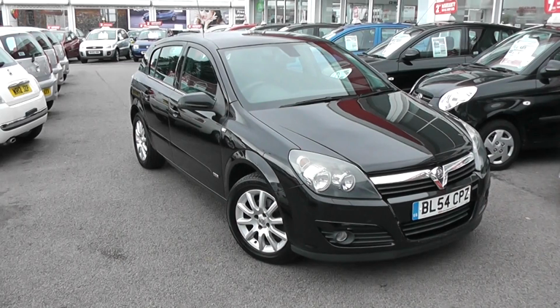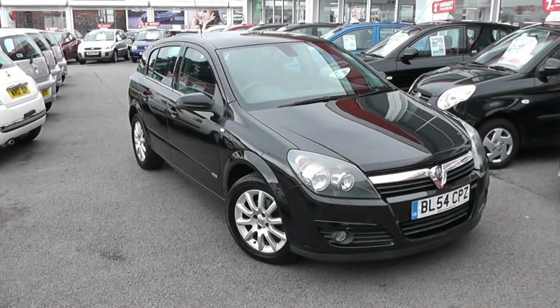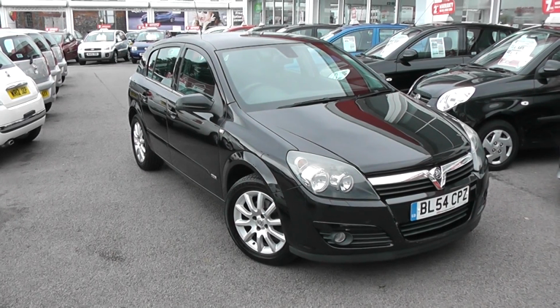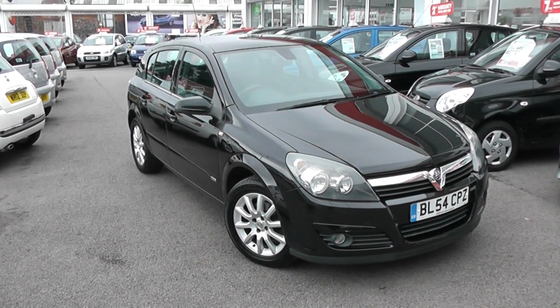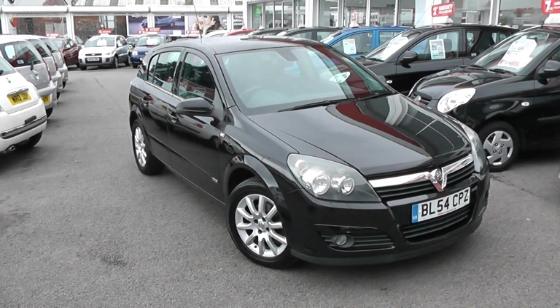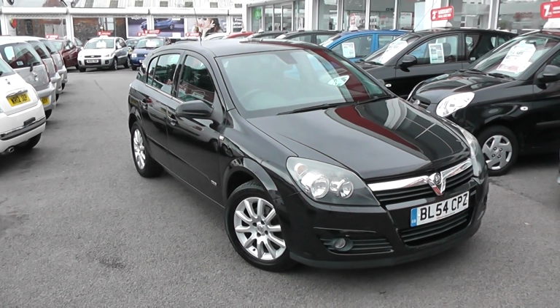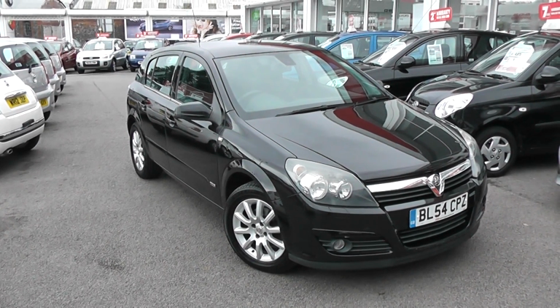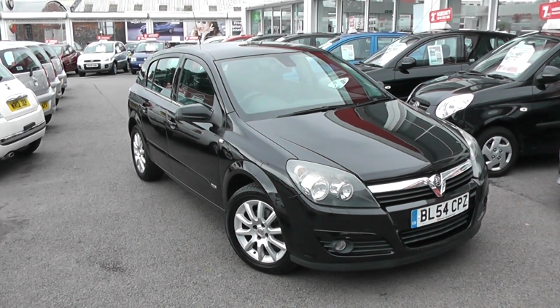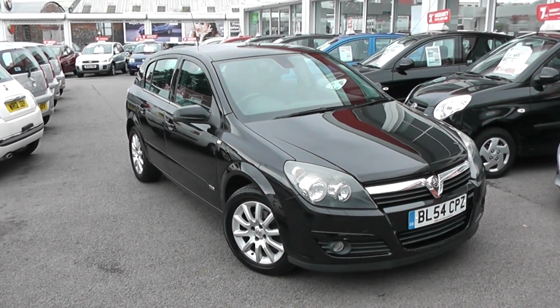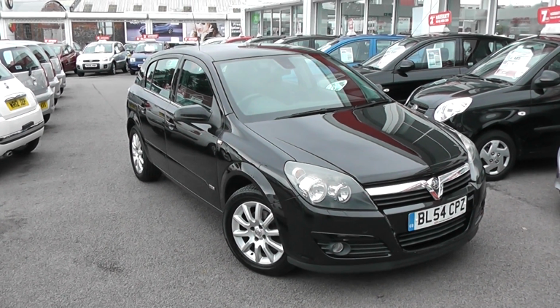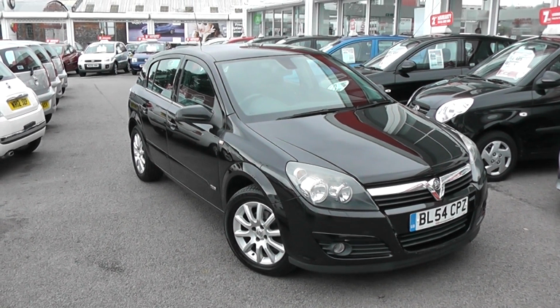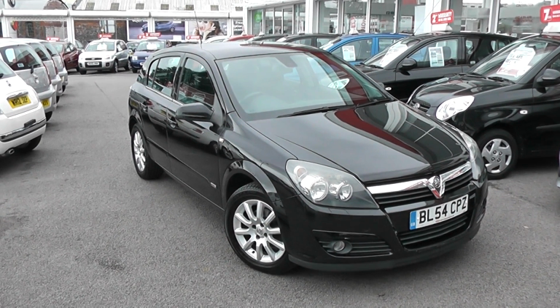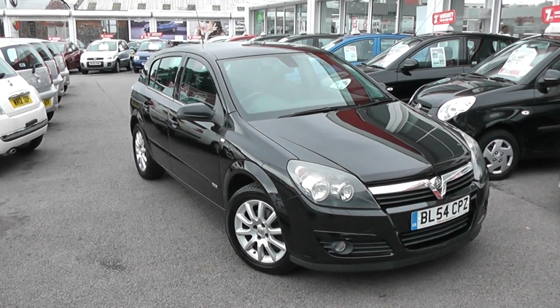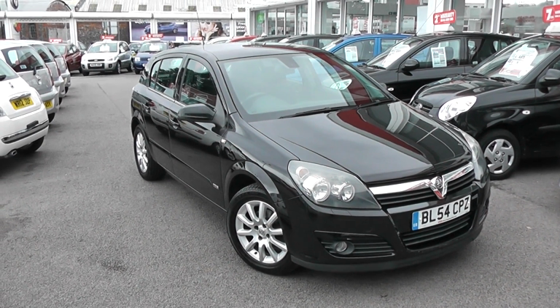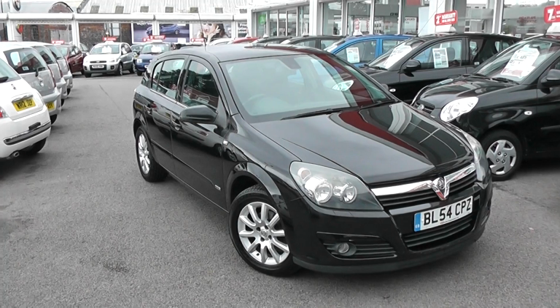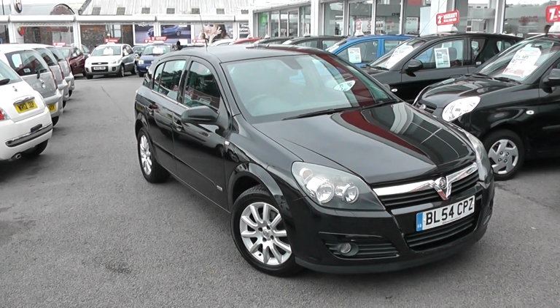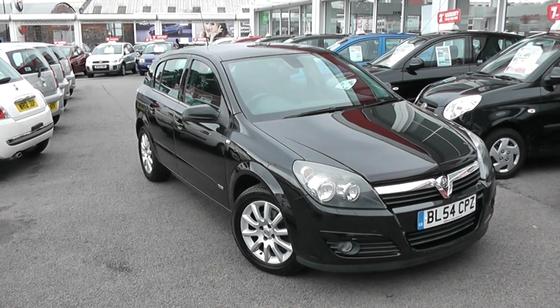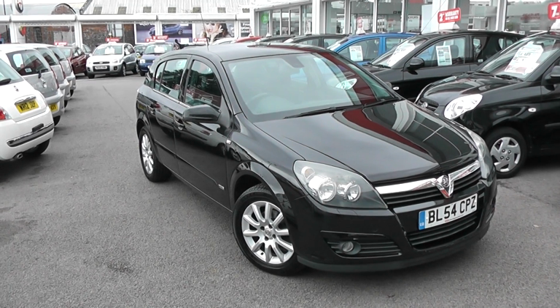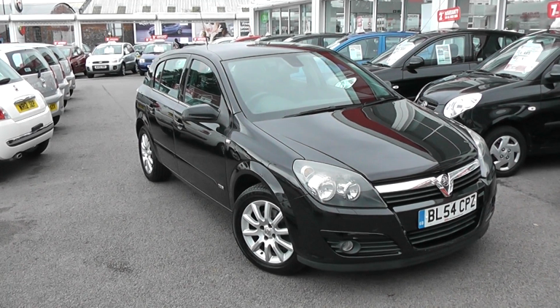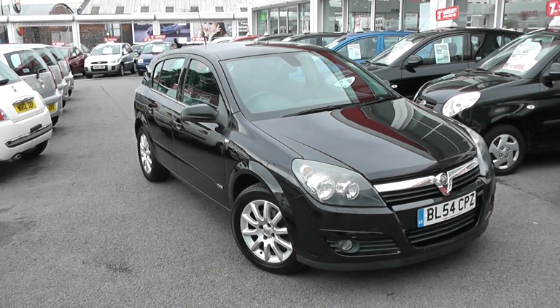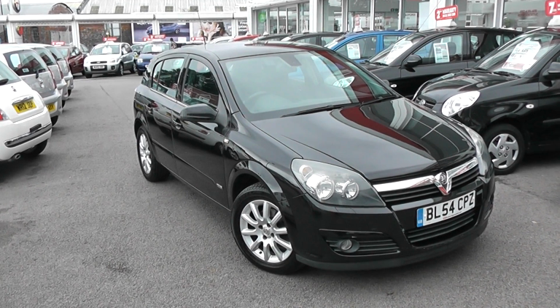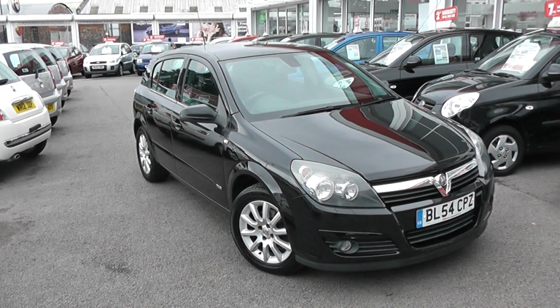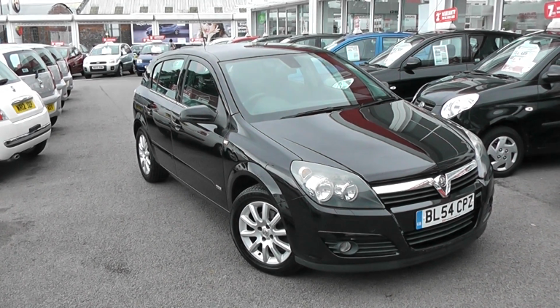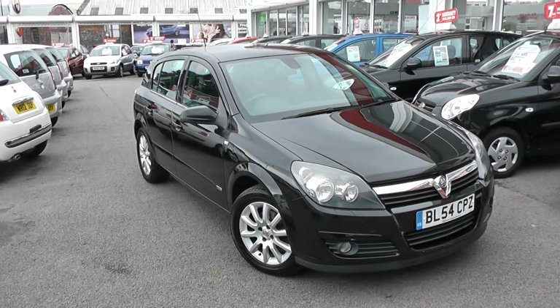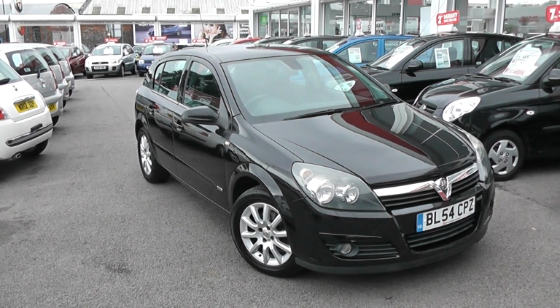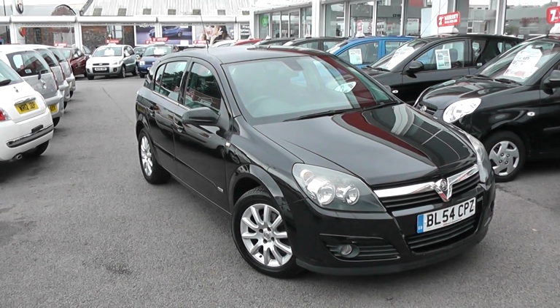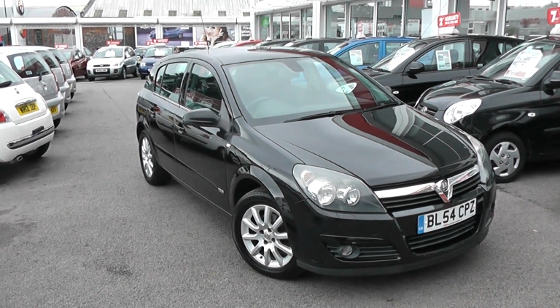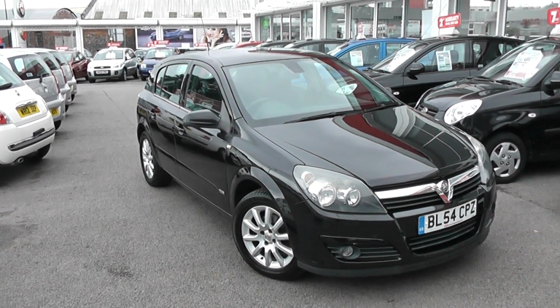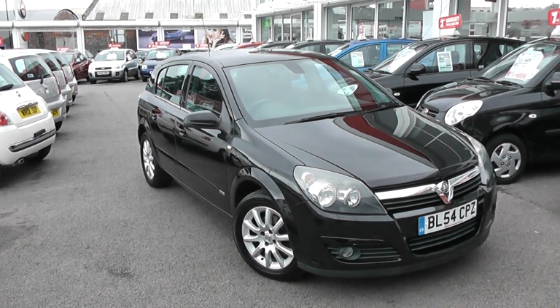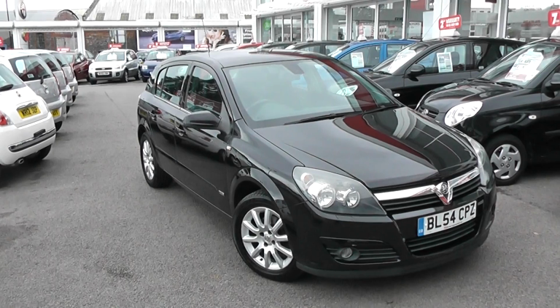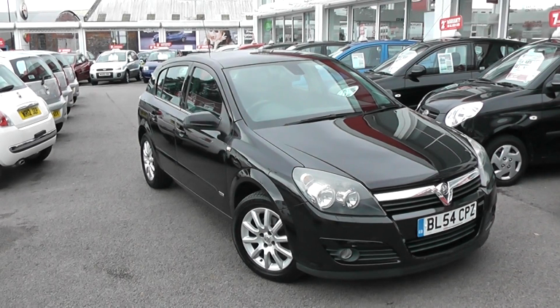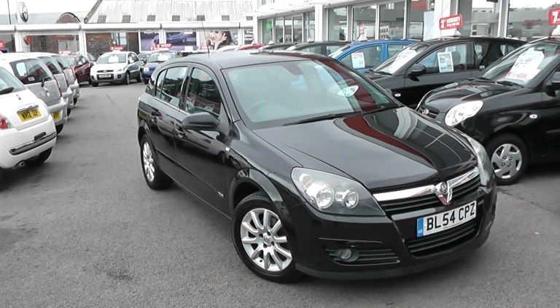Welcome to Wessex Garages Used Cars Online. Here we have the Vauxhall Astra Design. It's a 54 plate, it's done 32,000 miles. It's a 1.6 litre petrol, manual transmission, finished in black.